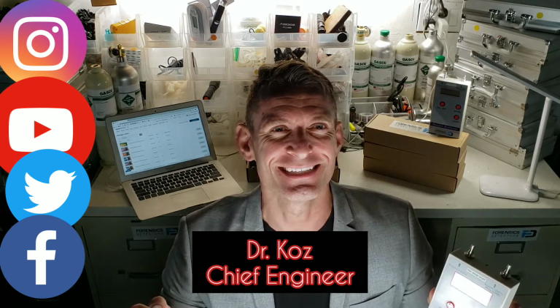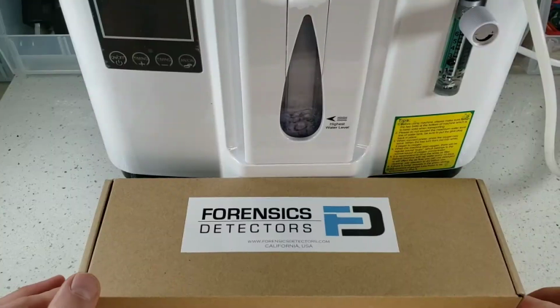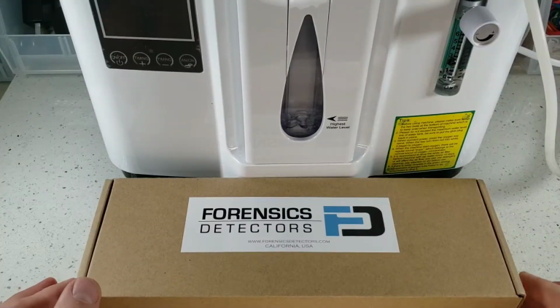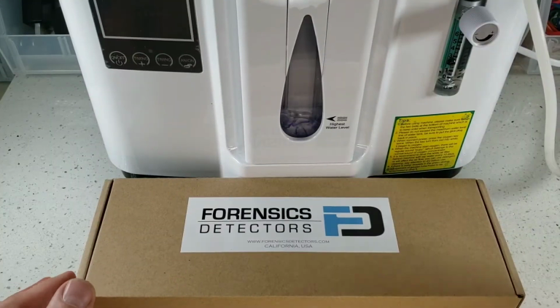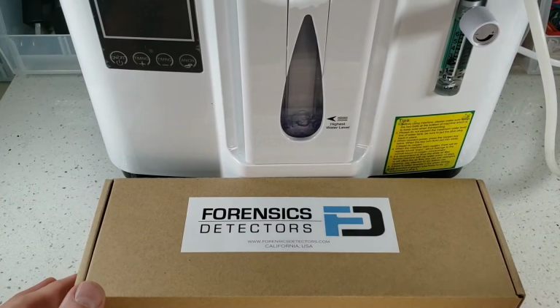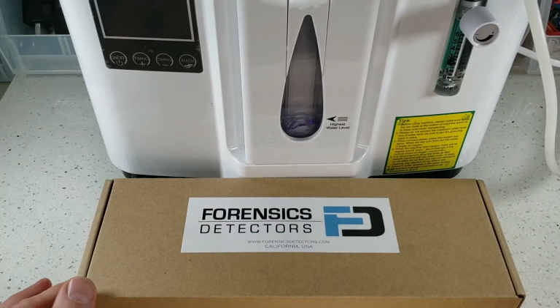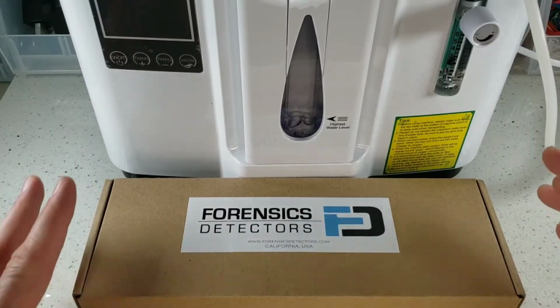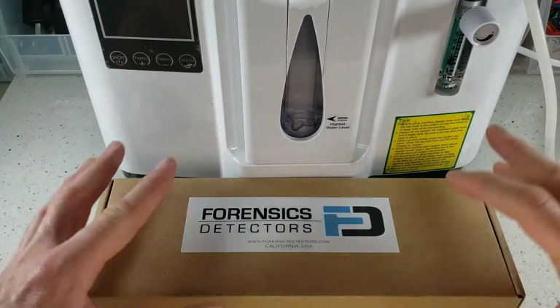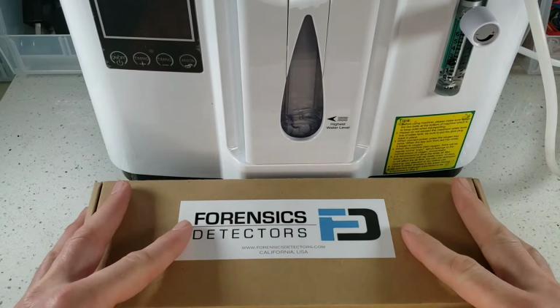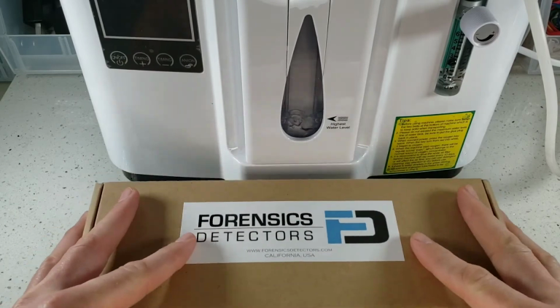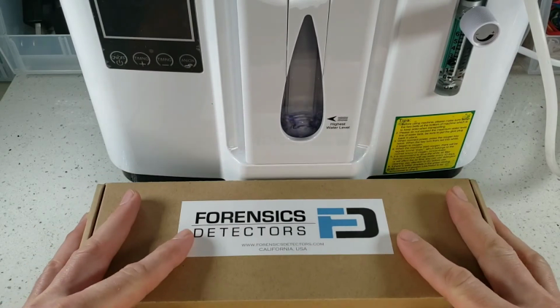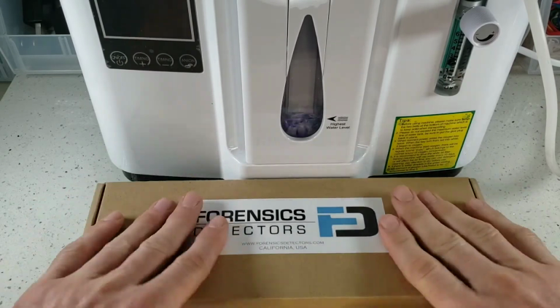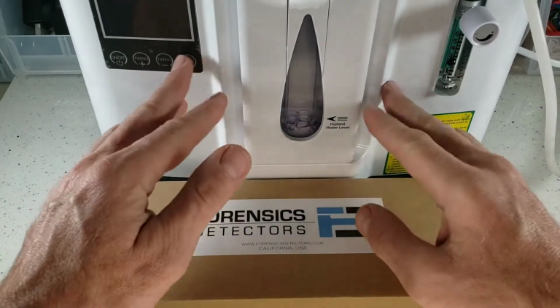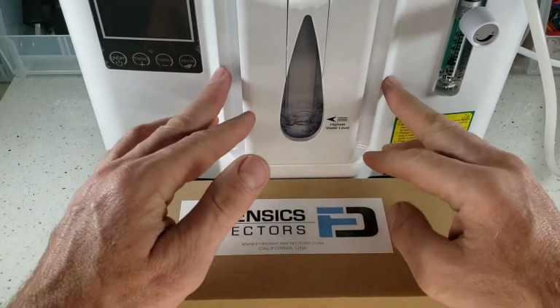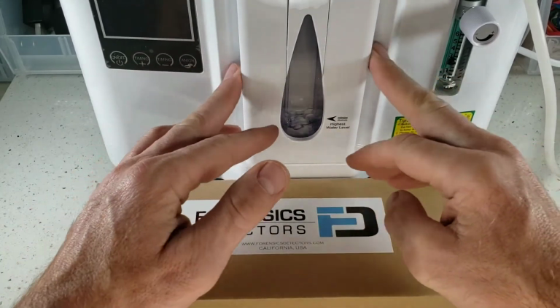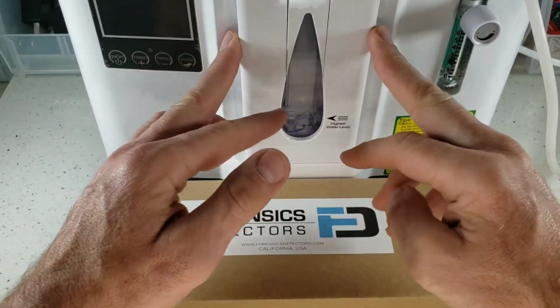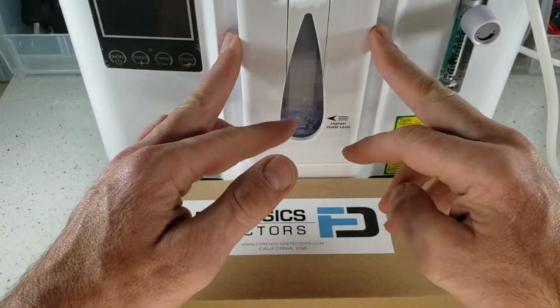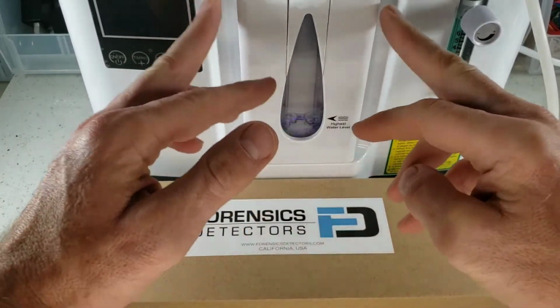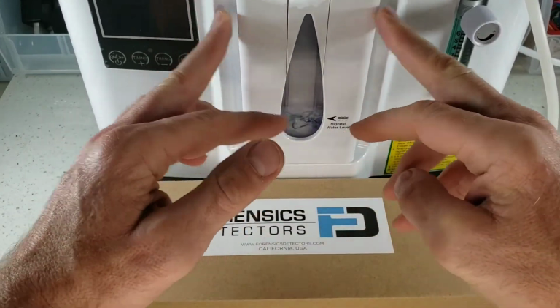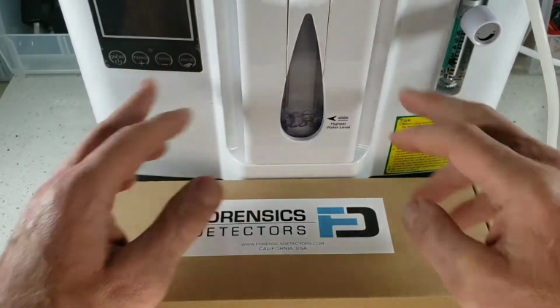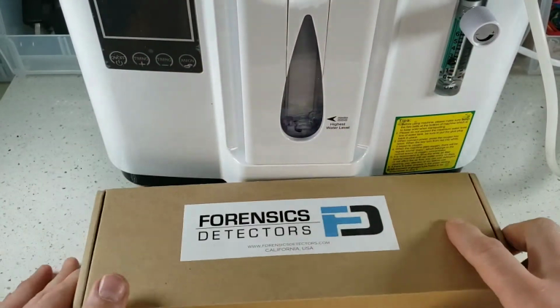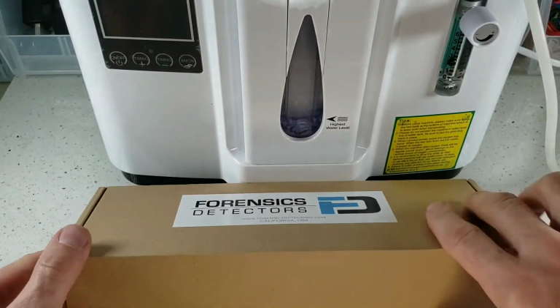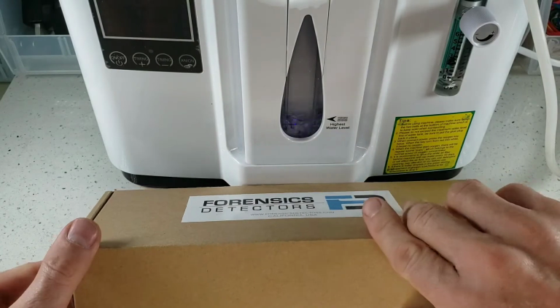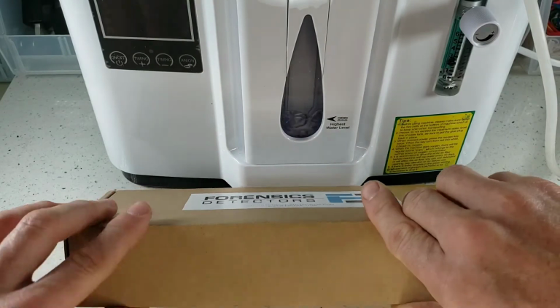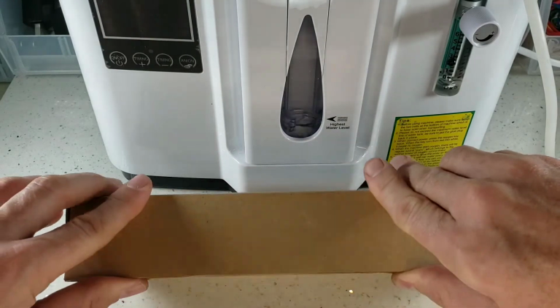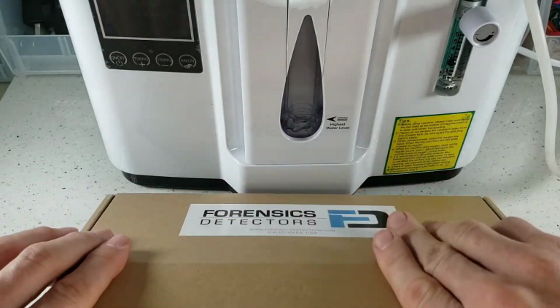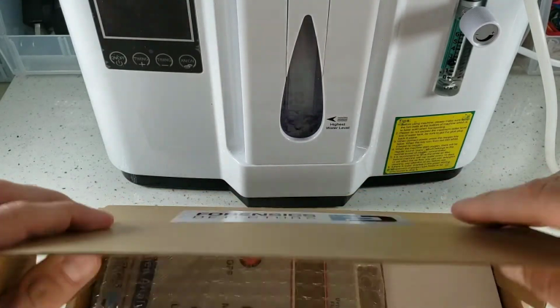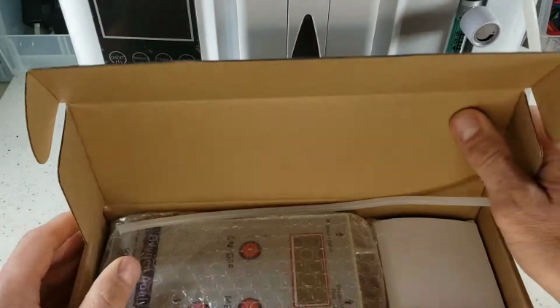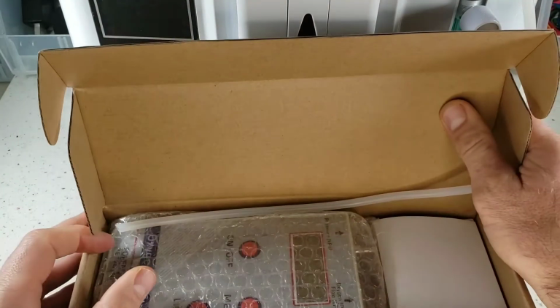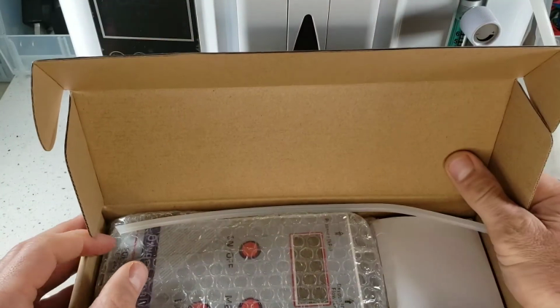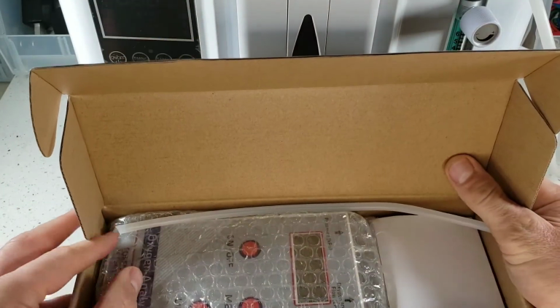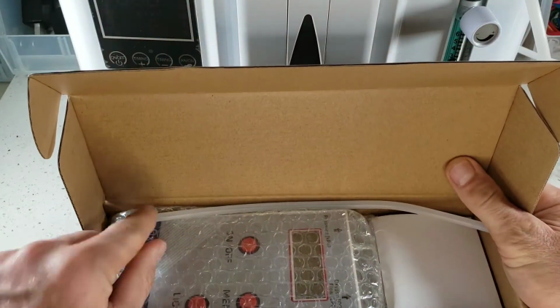Thanks for joining us today. We're going to be unboxing our oxygen analyzer. It comes in a wonderful box, perfect to check your oxygen machine concentrator levels. Let's go ahead and simply open up the box here.